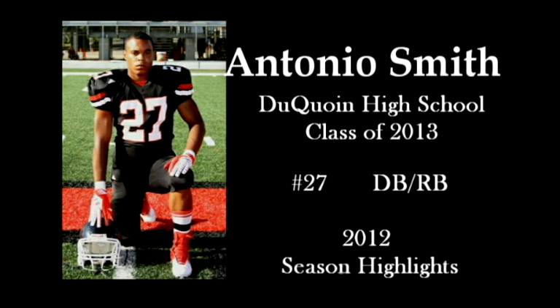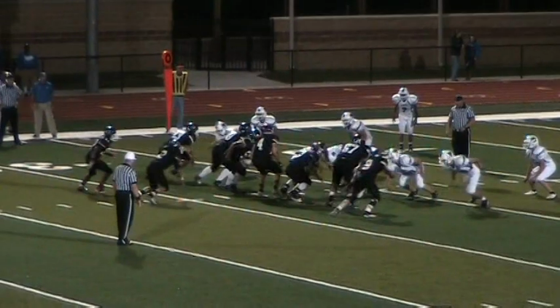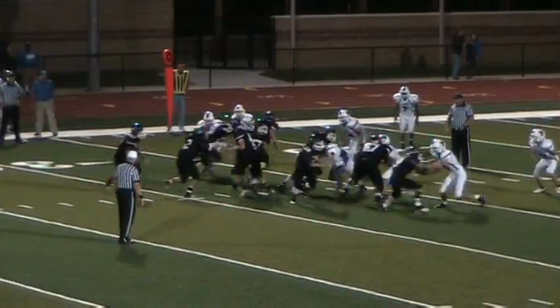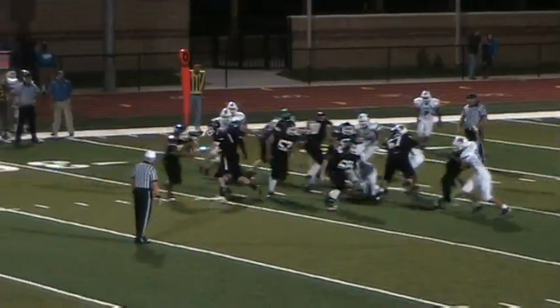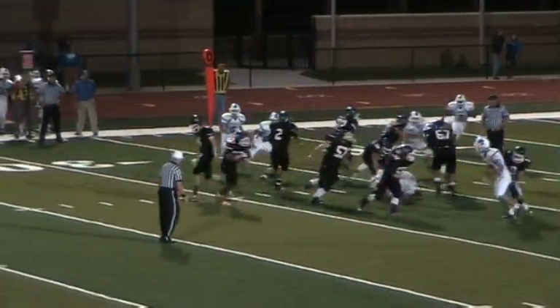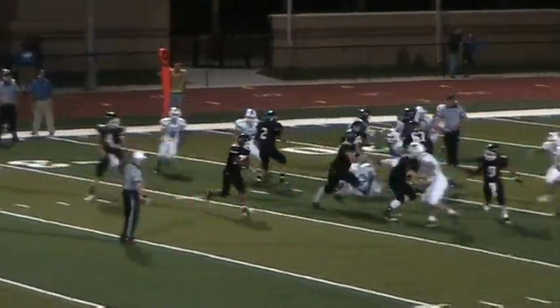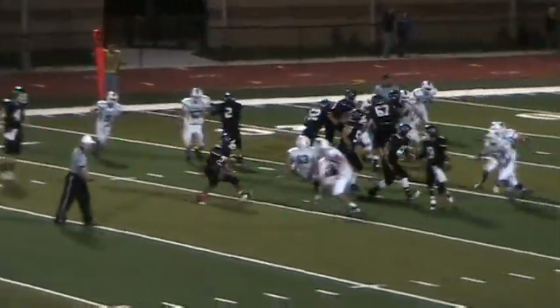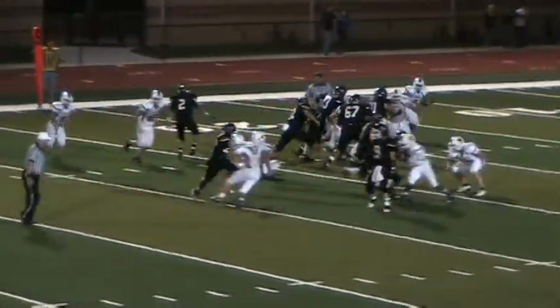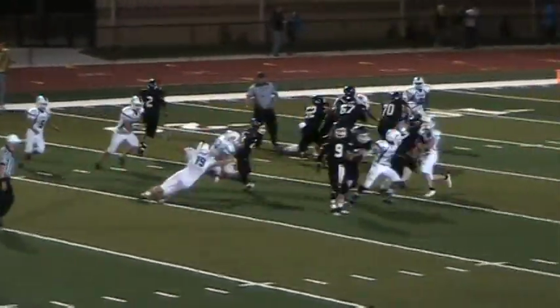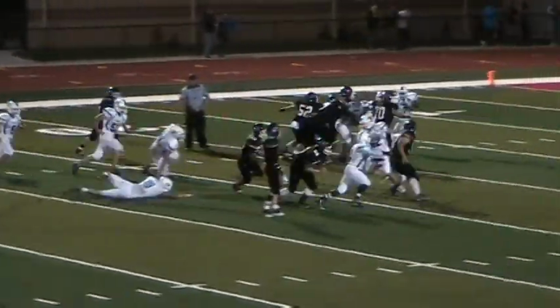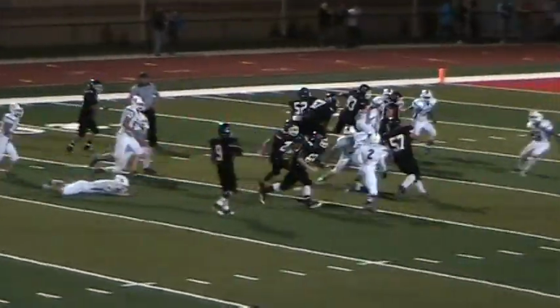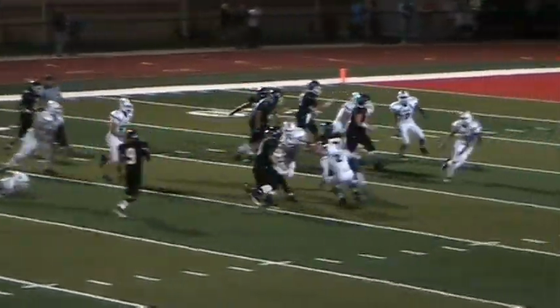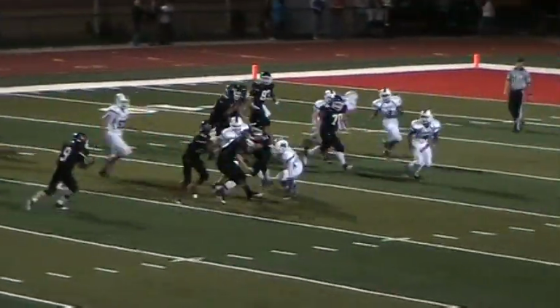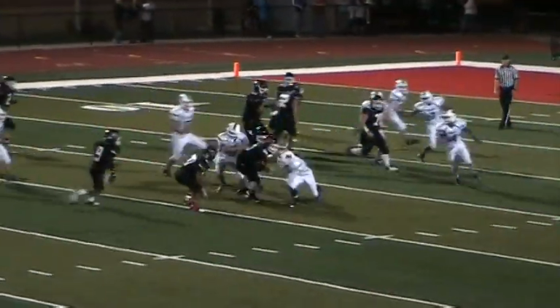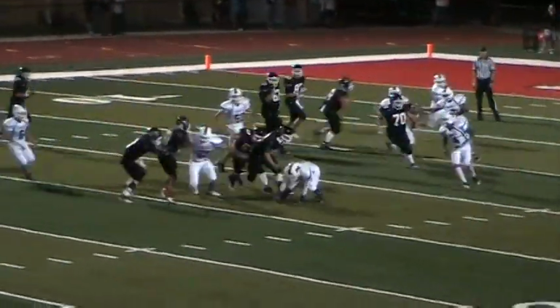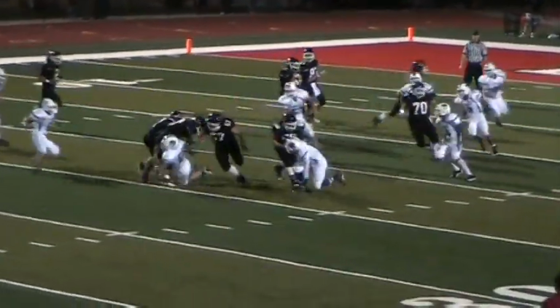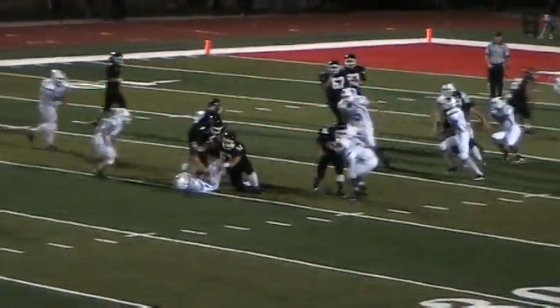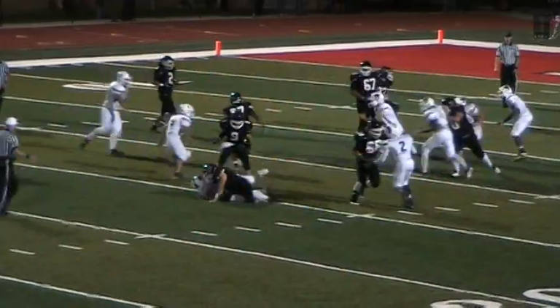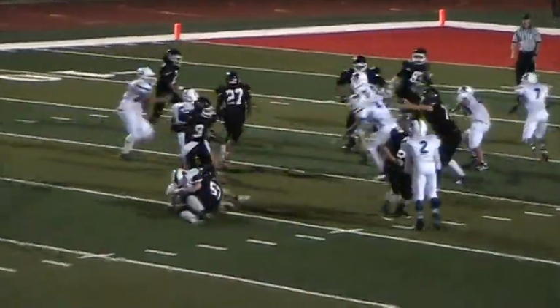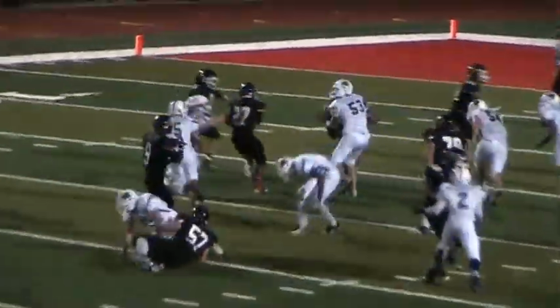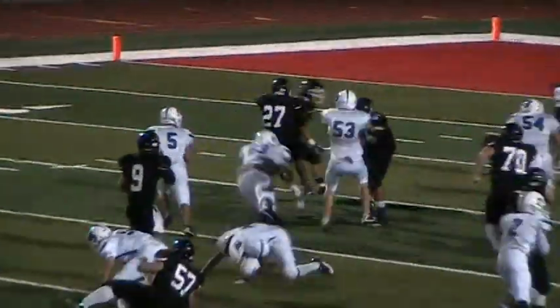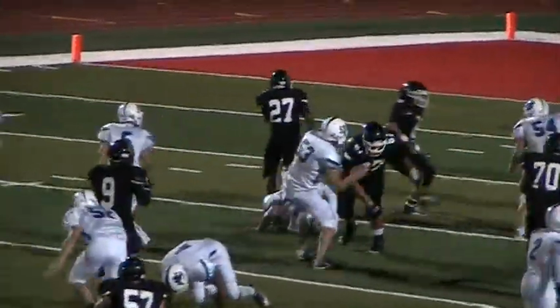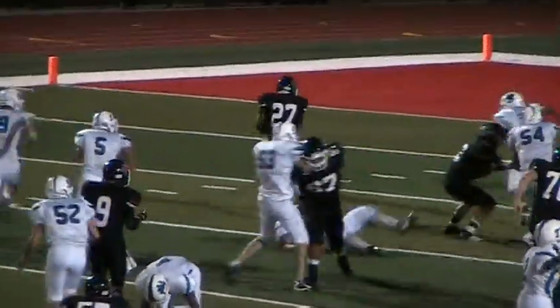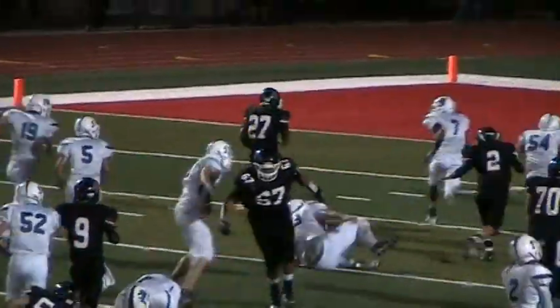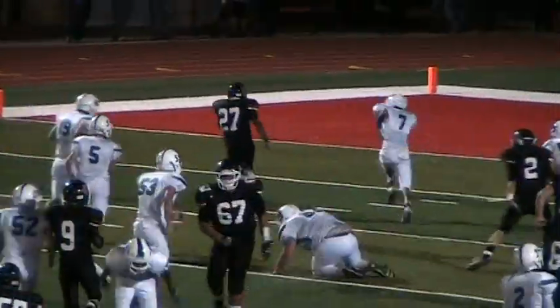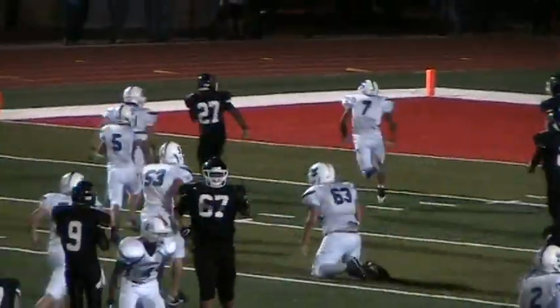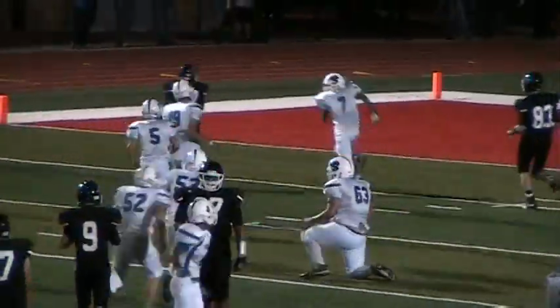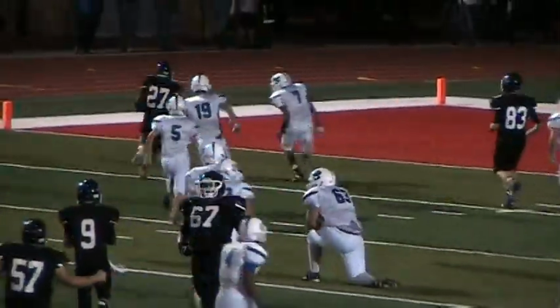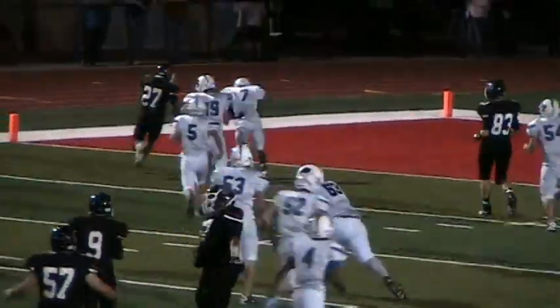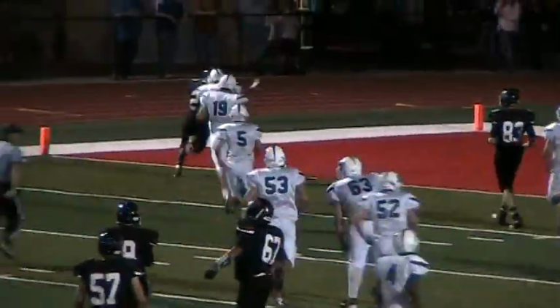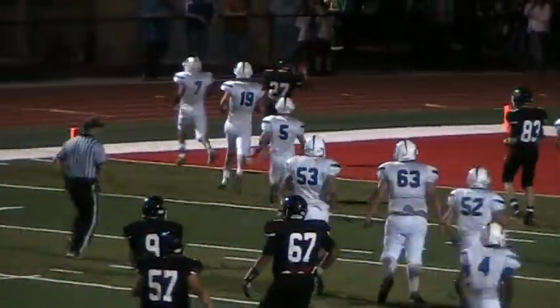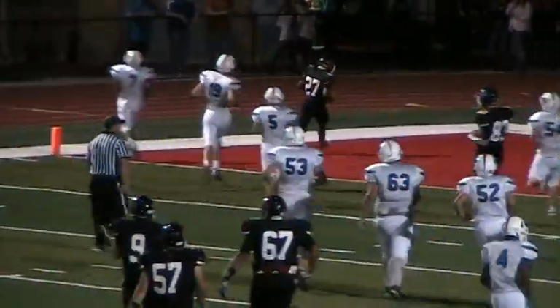Fred is going to hand it to Buddy Smith. Smith cuts back, cuts up, misses a guy. He's off to the races. Buddy Smith is touching to the pylon, and he gets there.